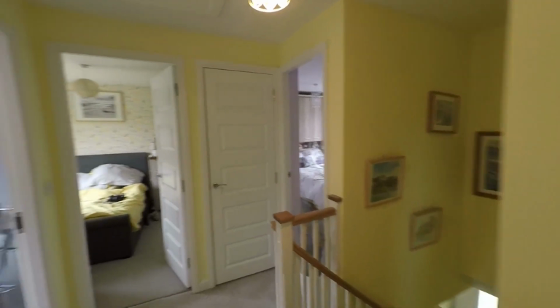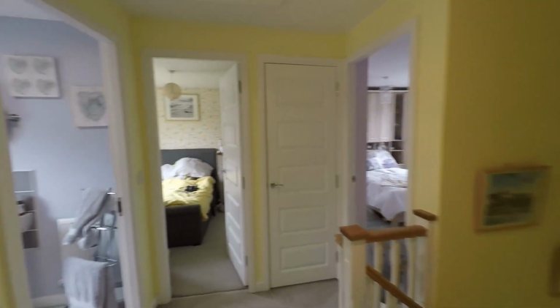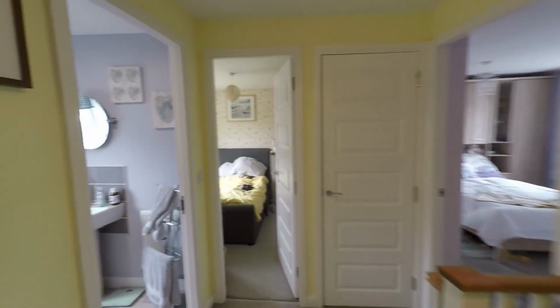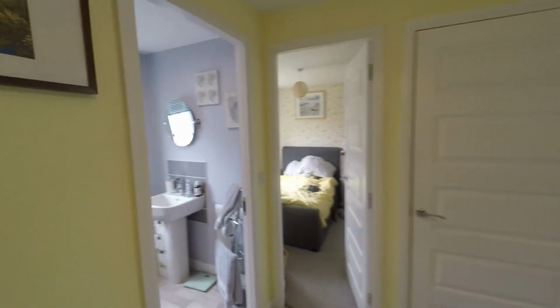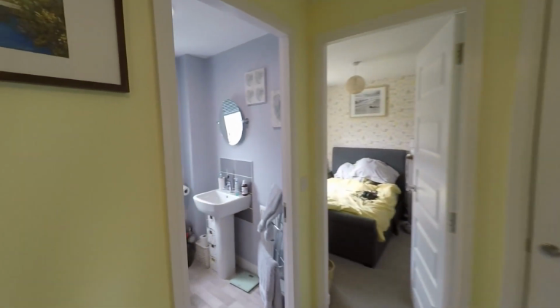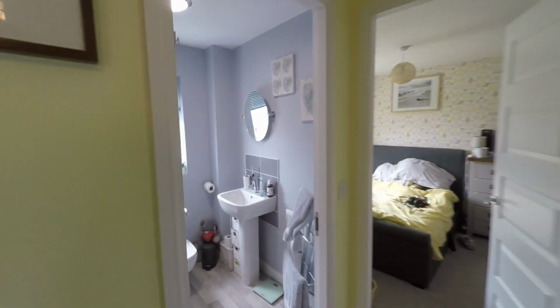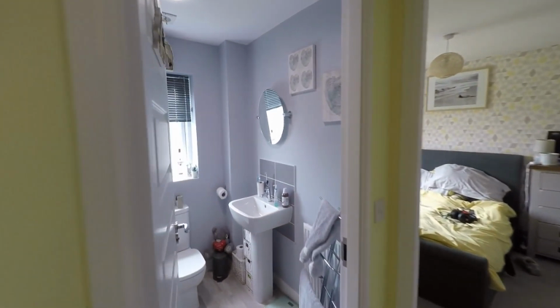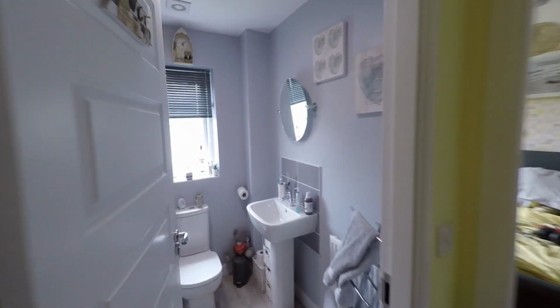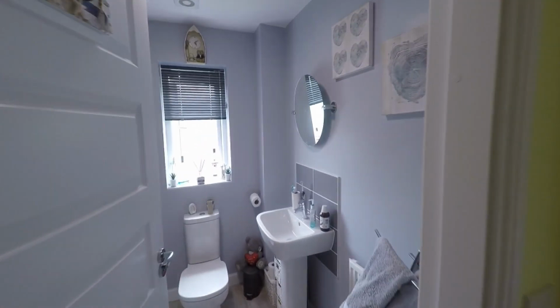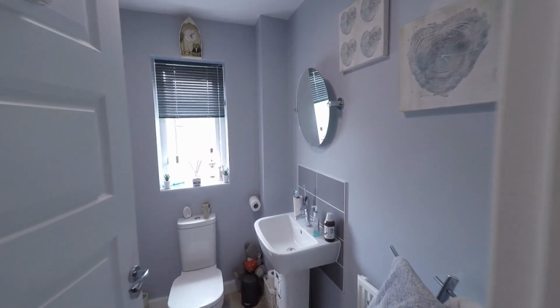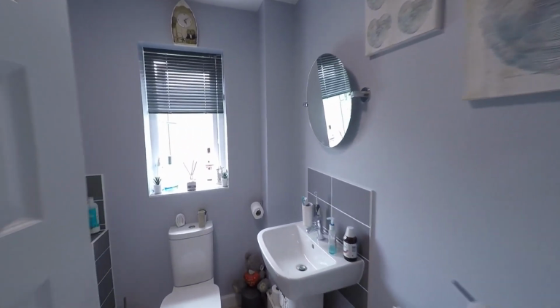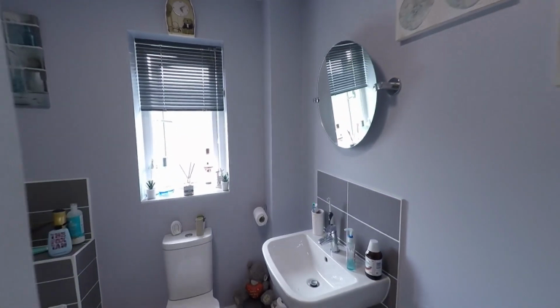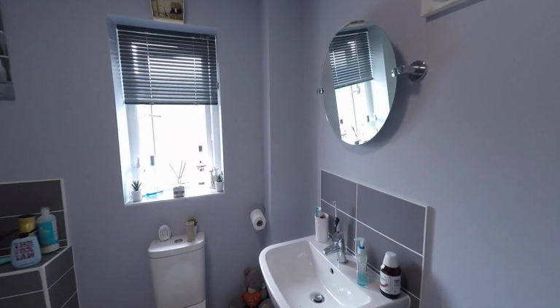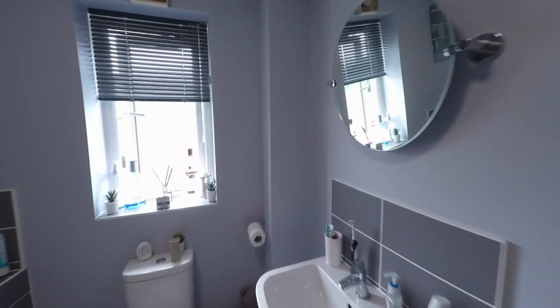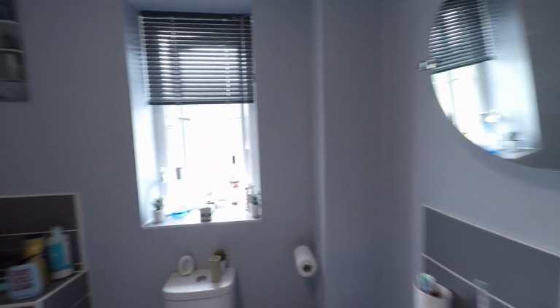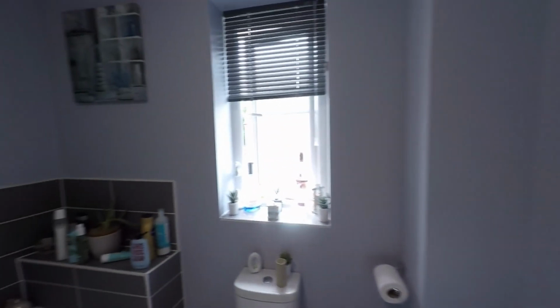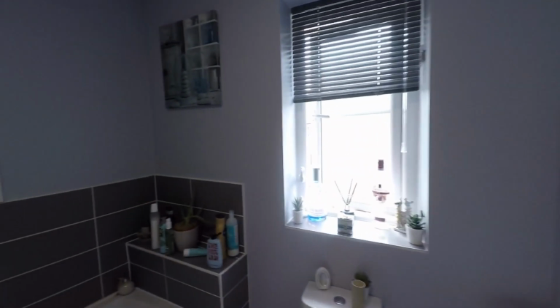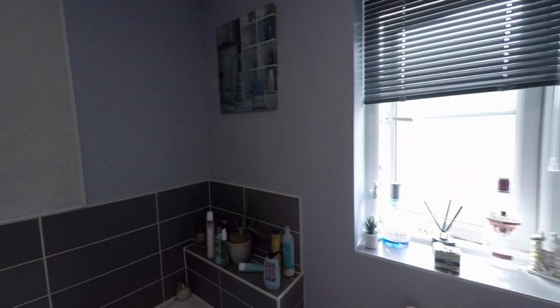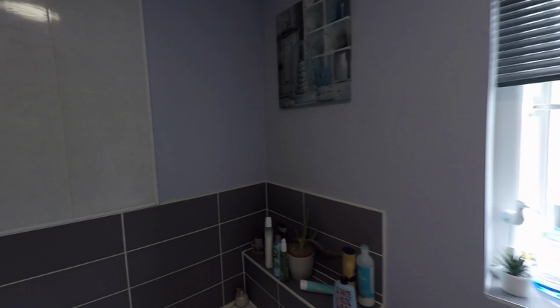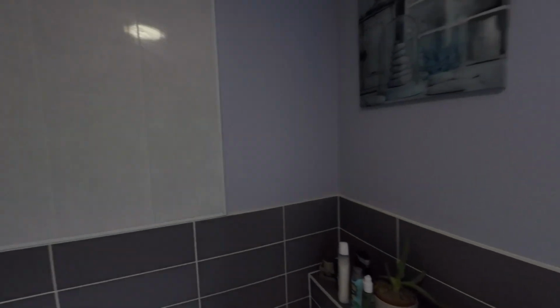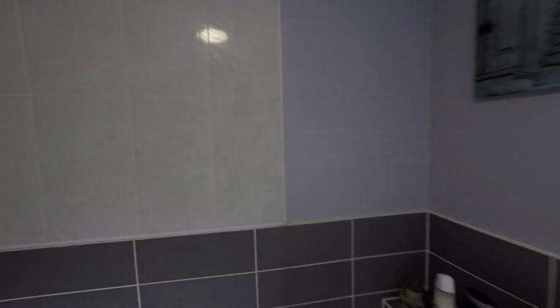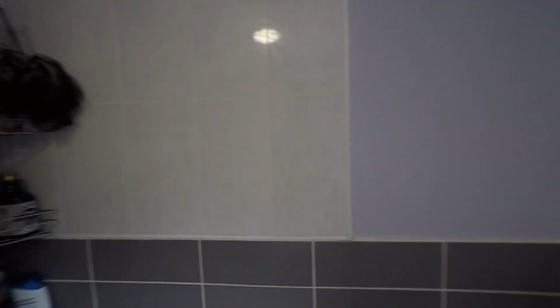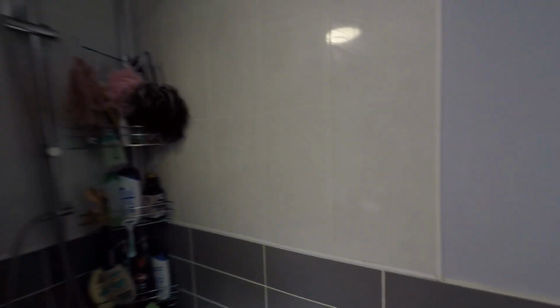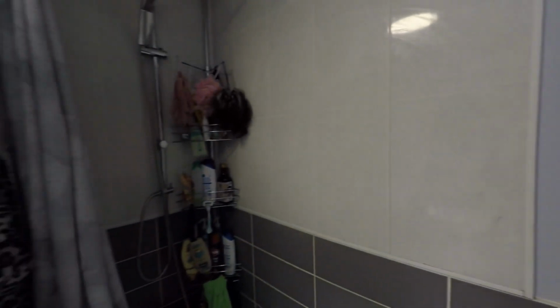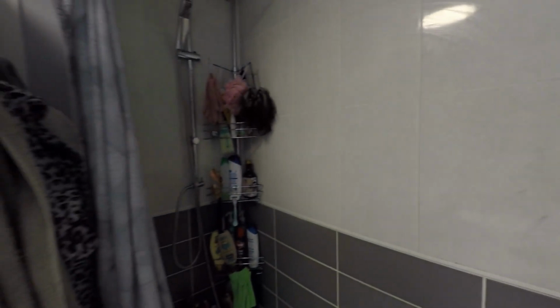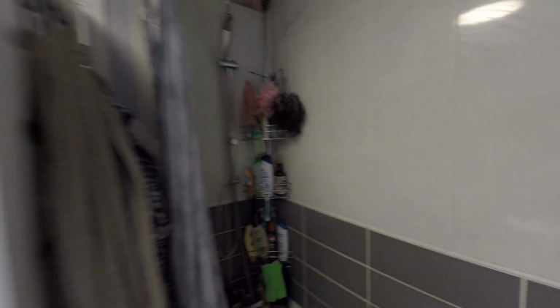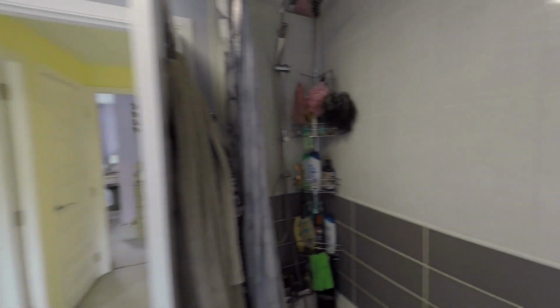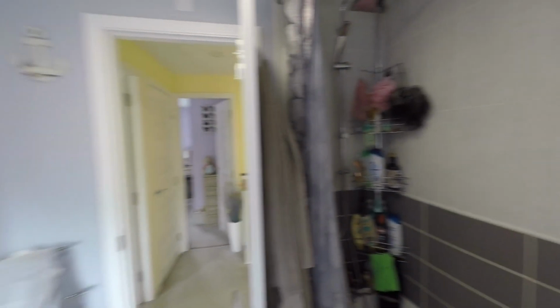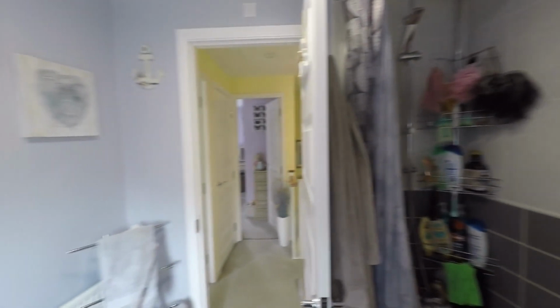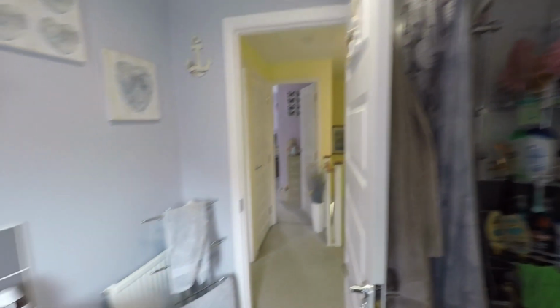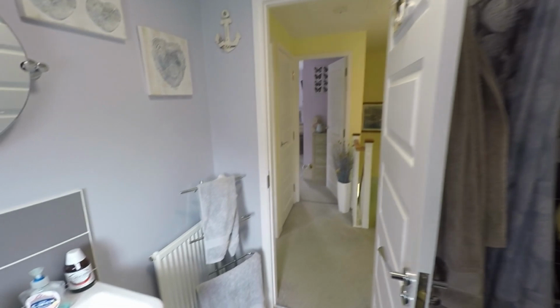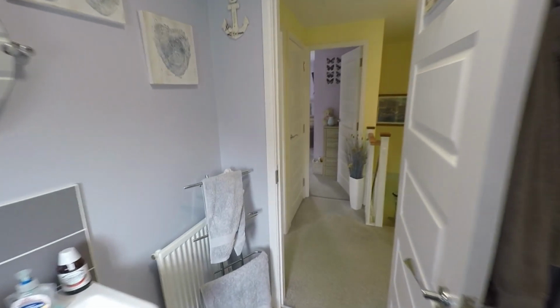Next door to this bedroom we have the family bathroom. Stepping in we can see a nice modern three-piece suite, plus we do have the shower over the bath as well — another comfortable modern bathroom suite.